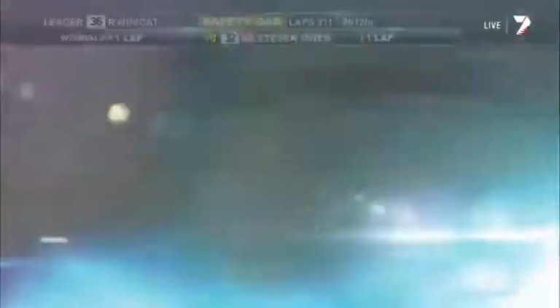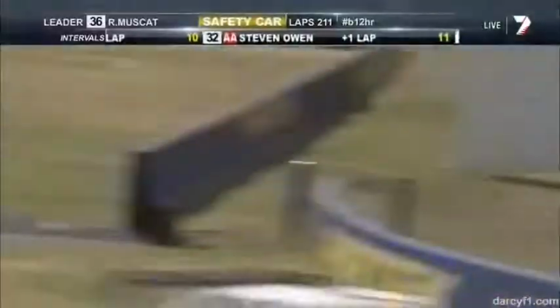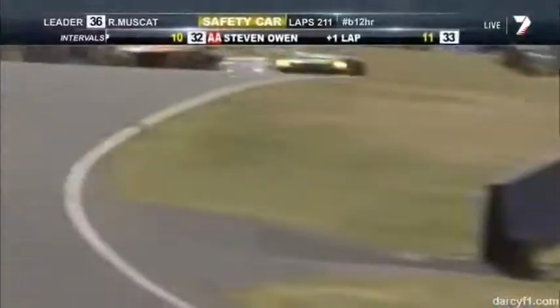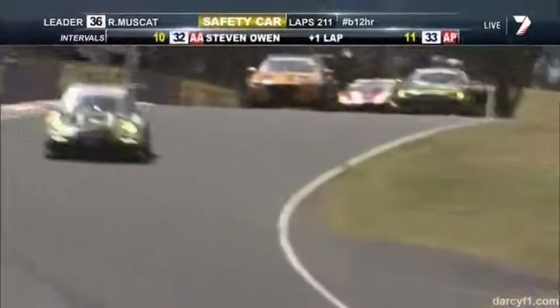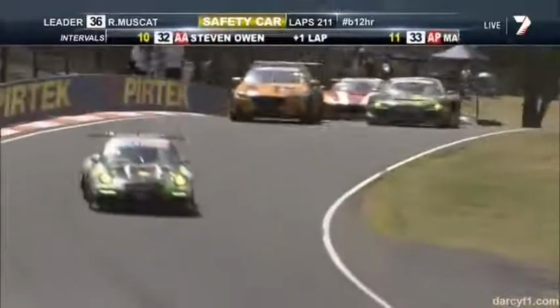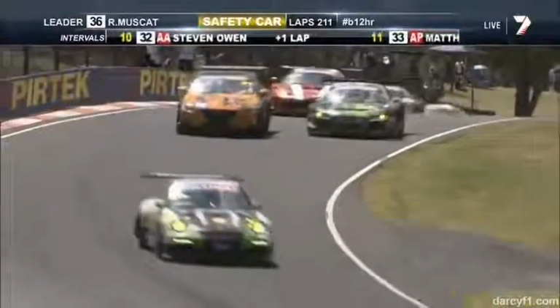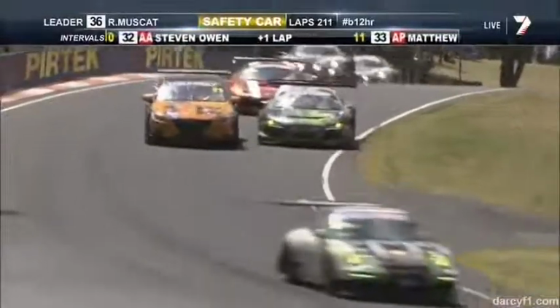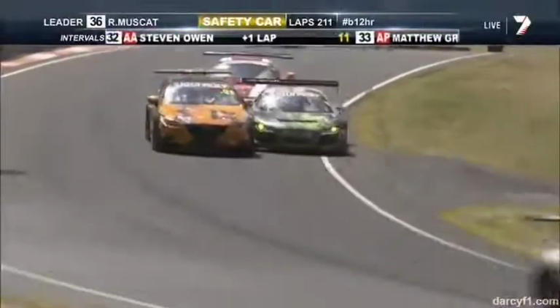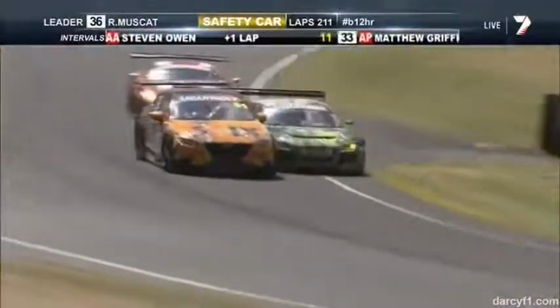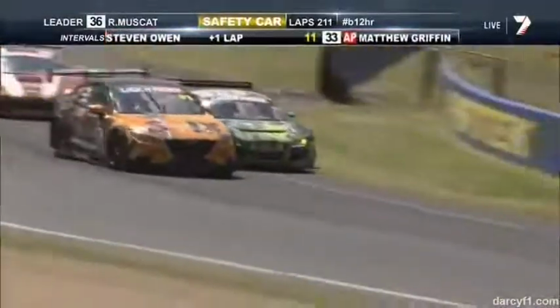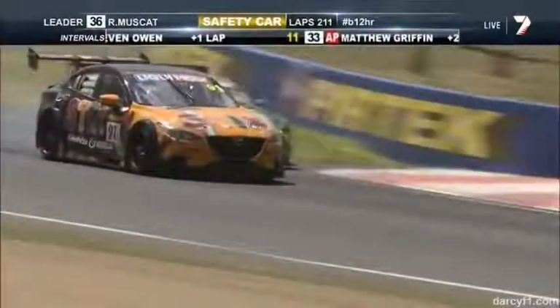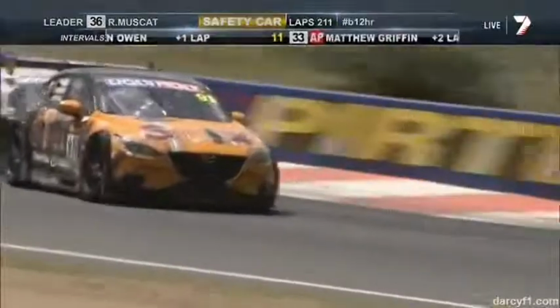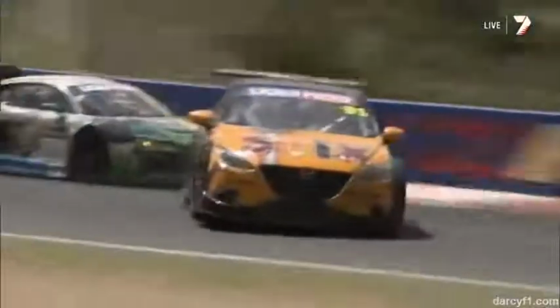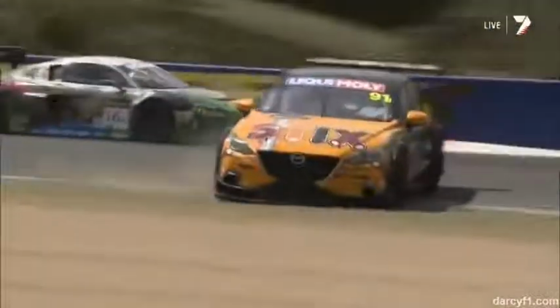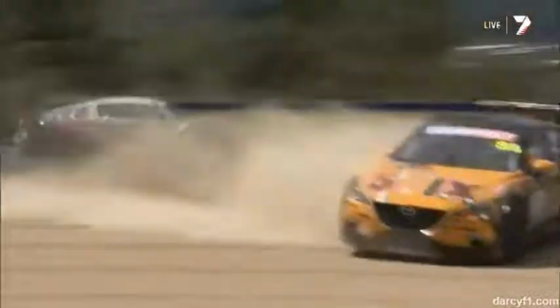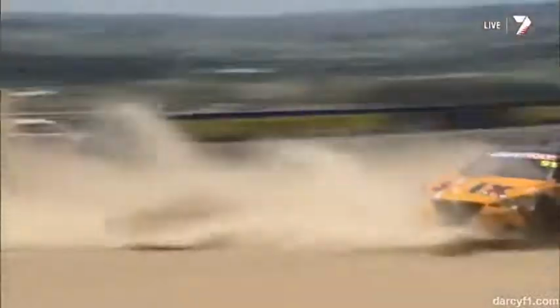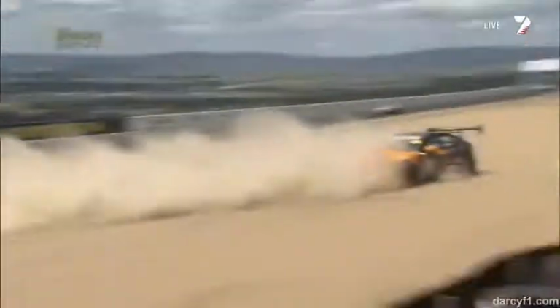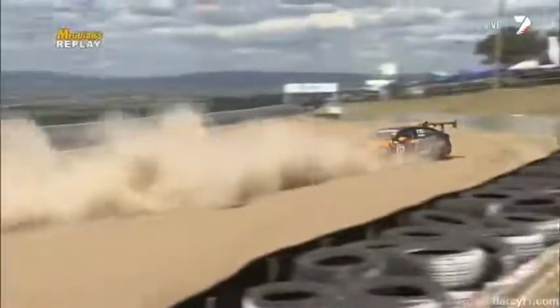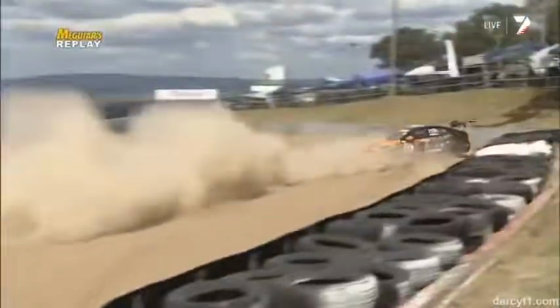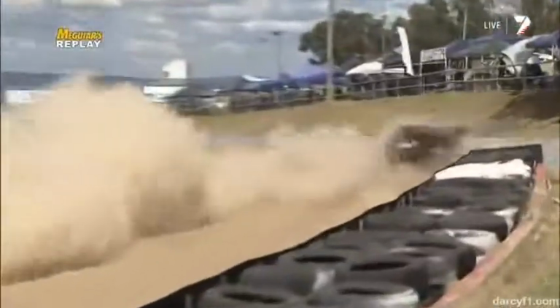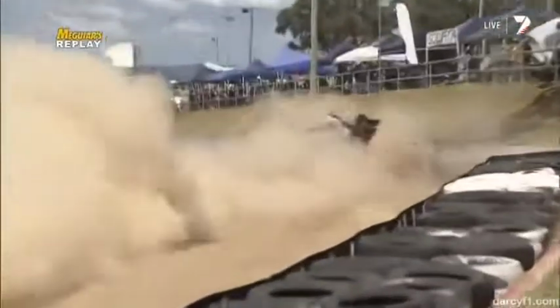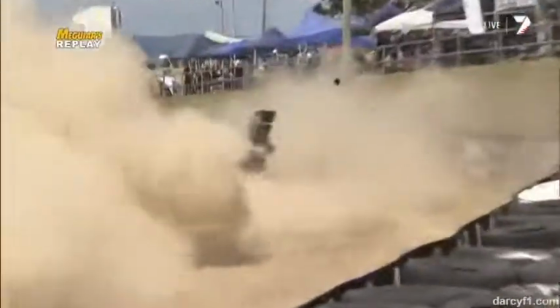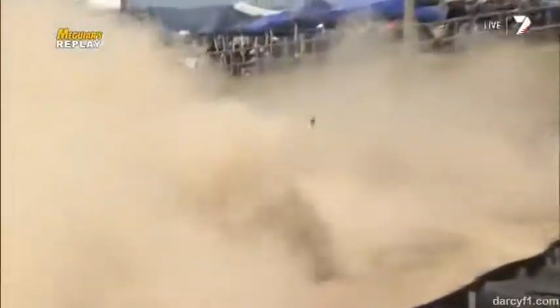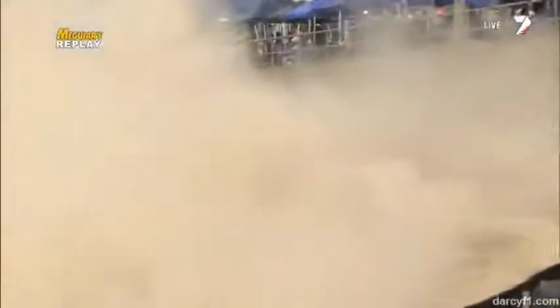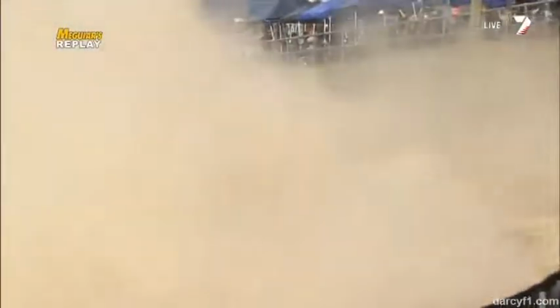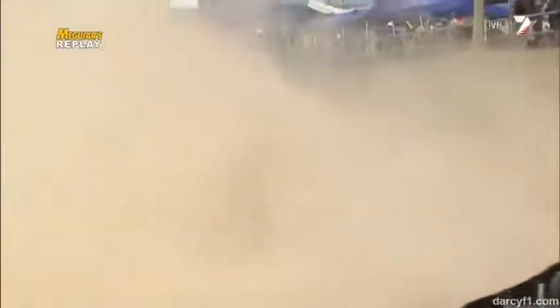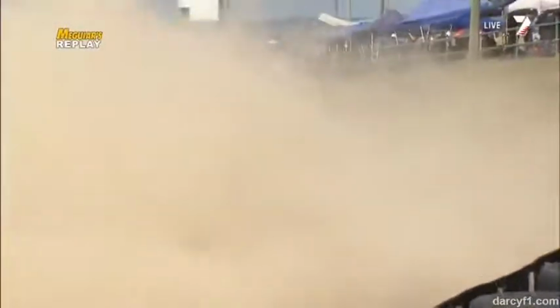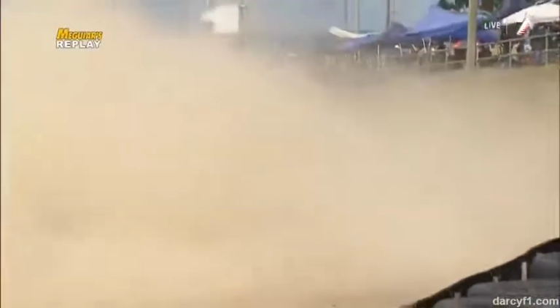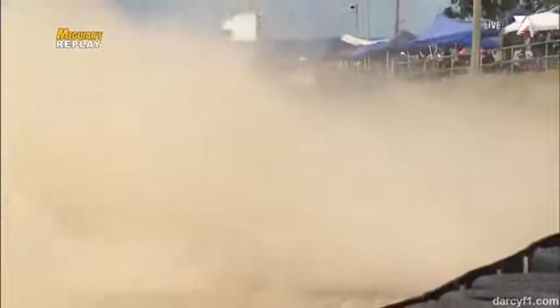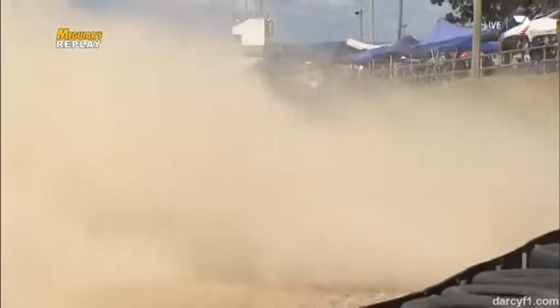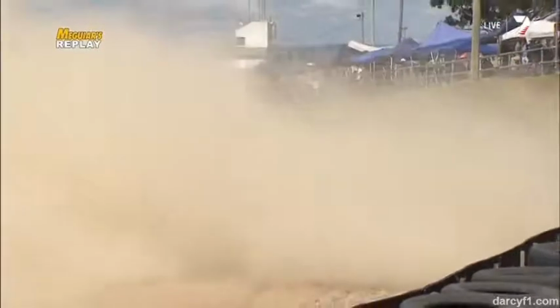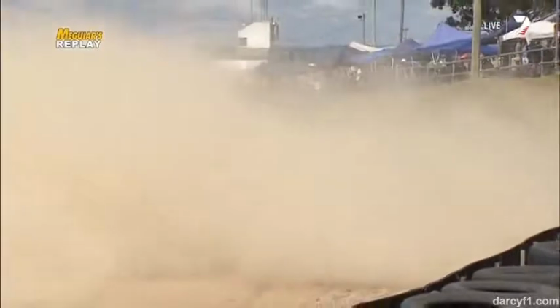Thanks to everybody keeping us aware. Here's a look — oh no, down the inside, one of the Phoenix racing cars, the 16, and that is a monster crash. Oh dear.